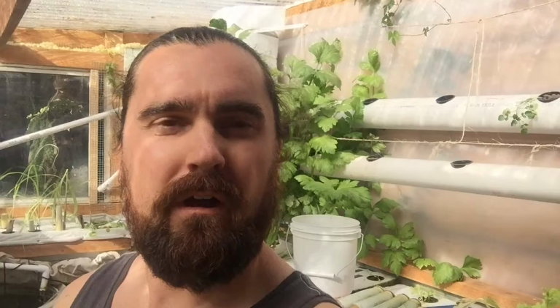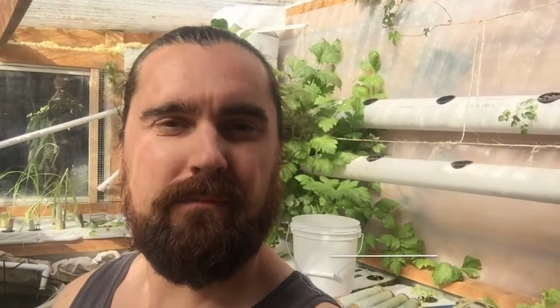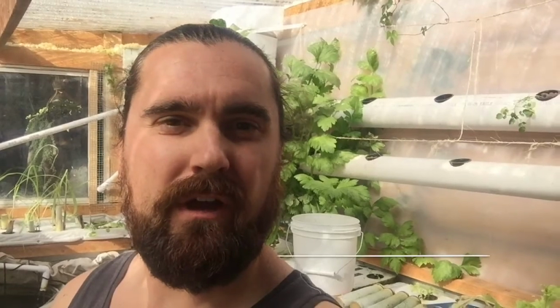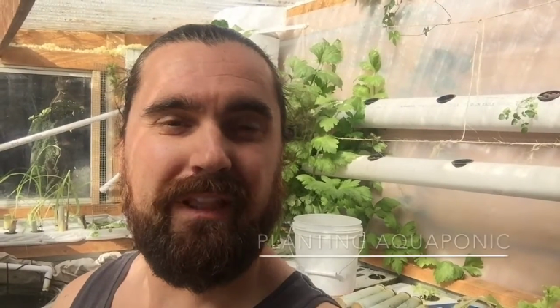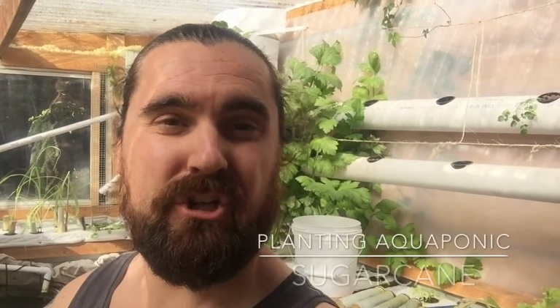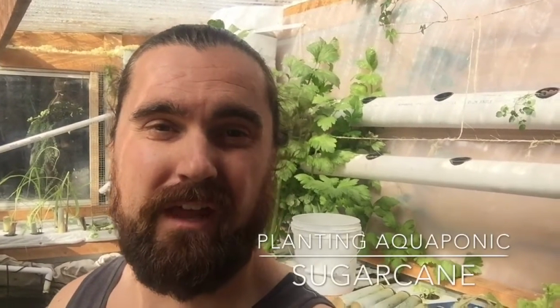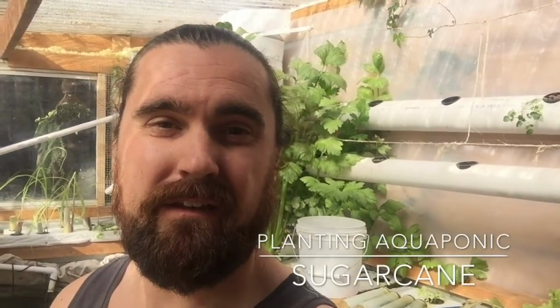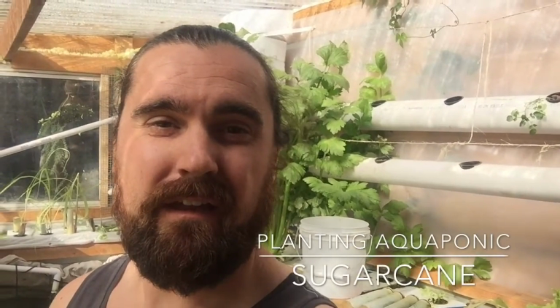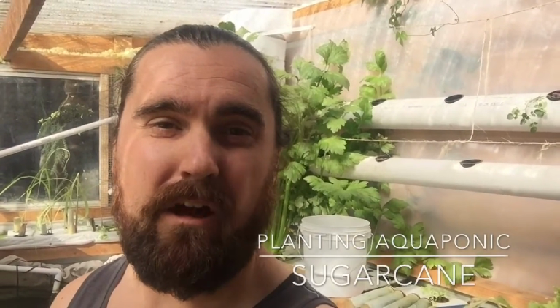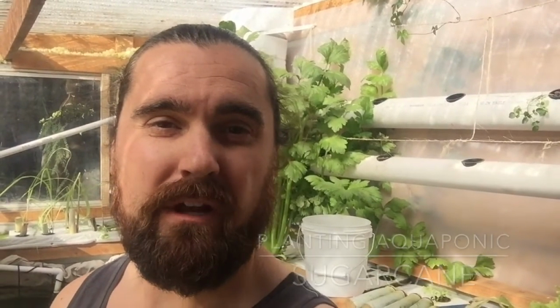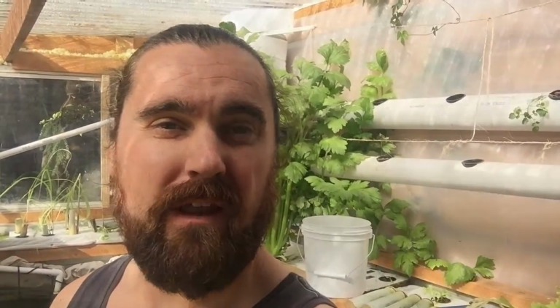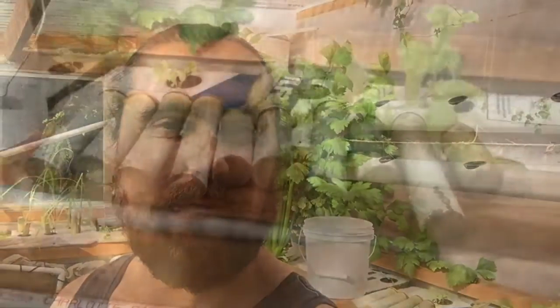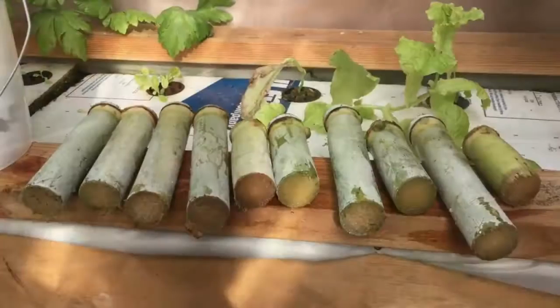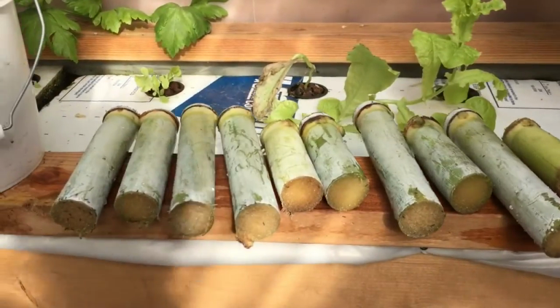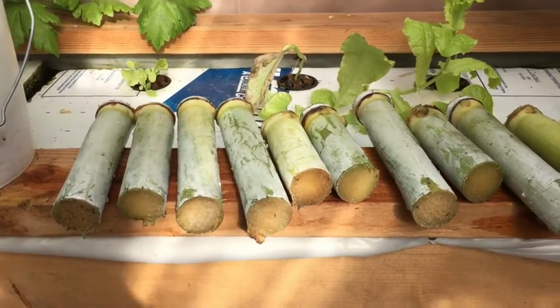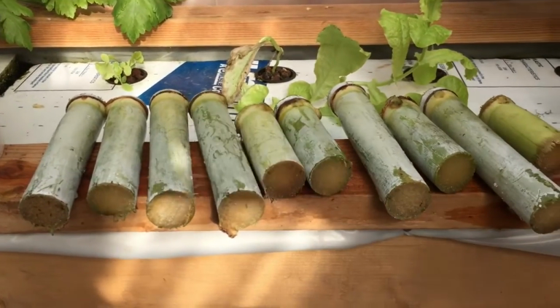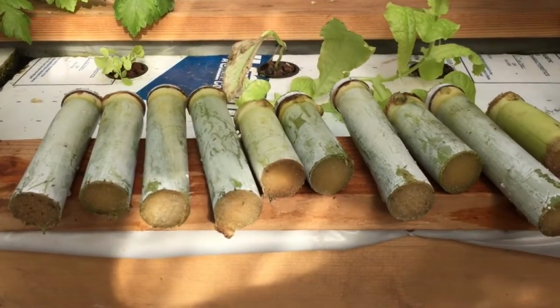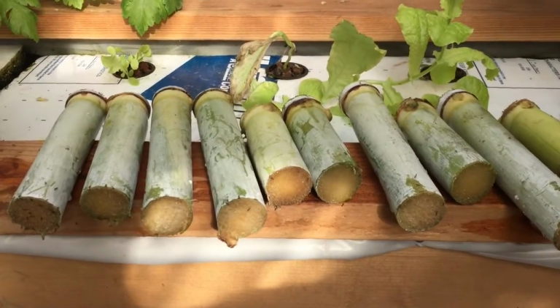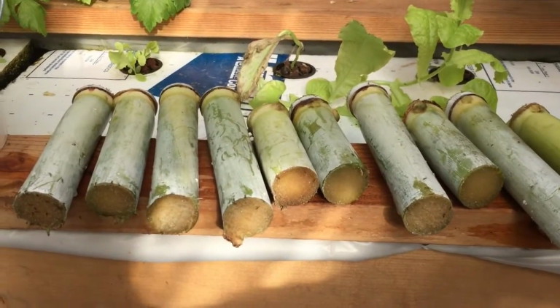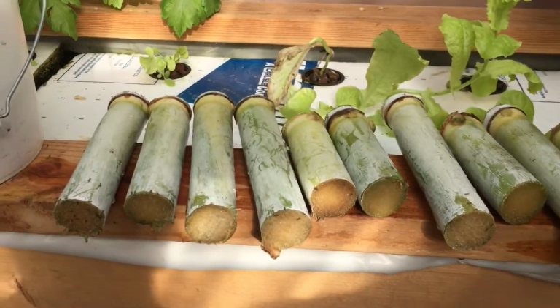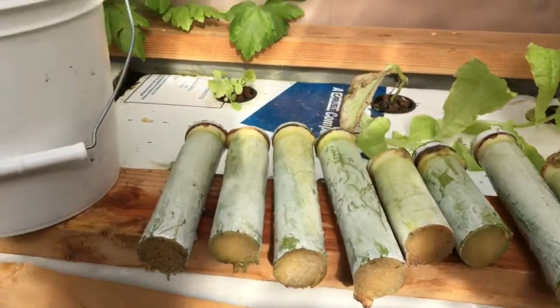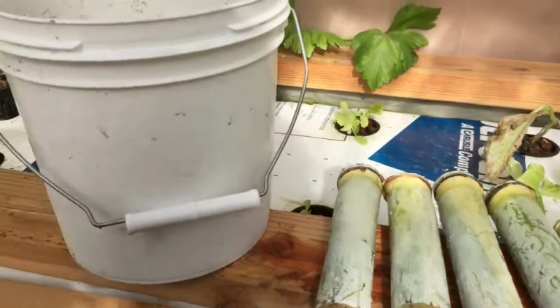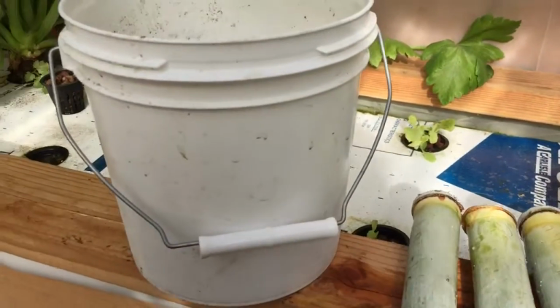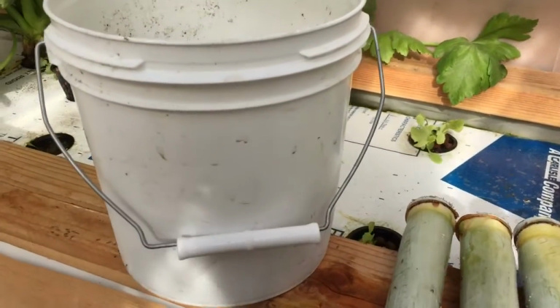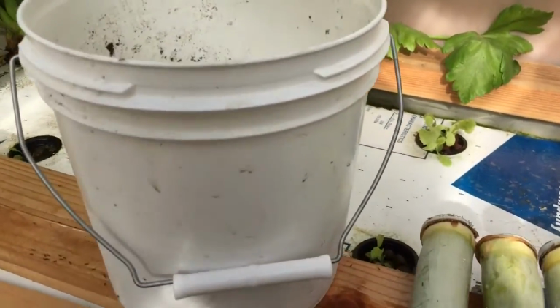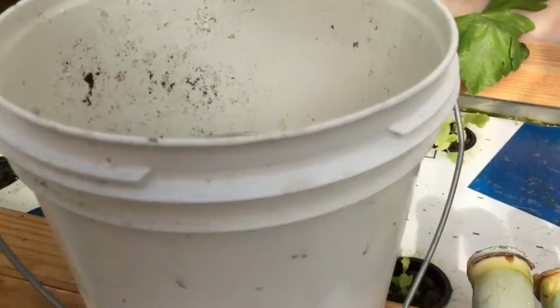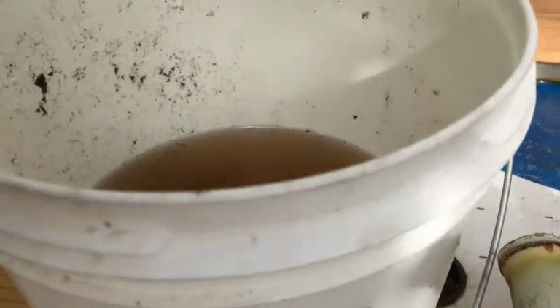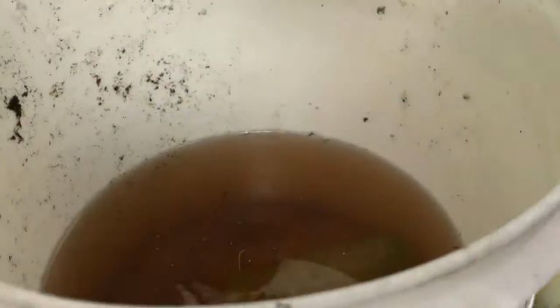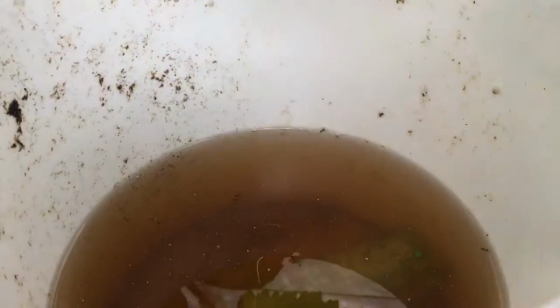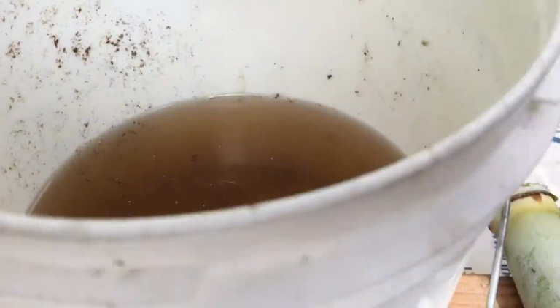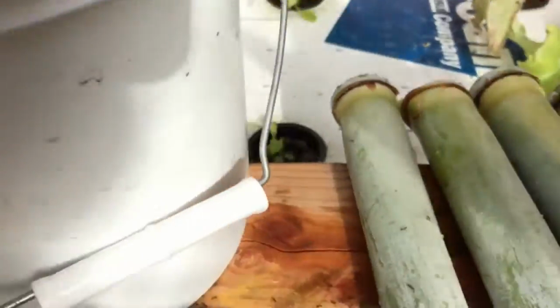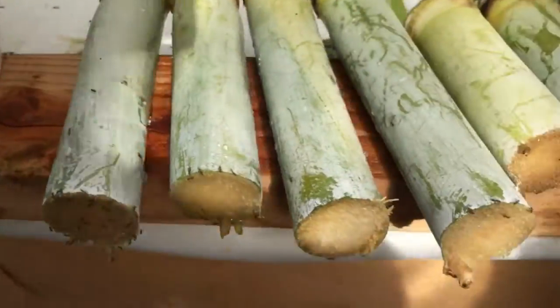I'm going to show you how to plant sugarcane in an aquaponics setup. I got my sugarcane right here. These were long canes, chopped up. I had a bucket, filled it with aquaponic water, and let them sit in there.